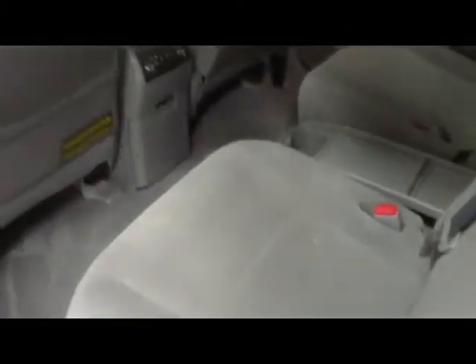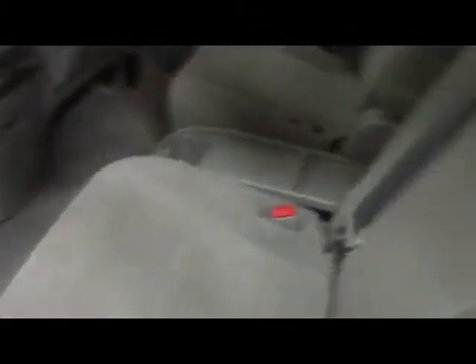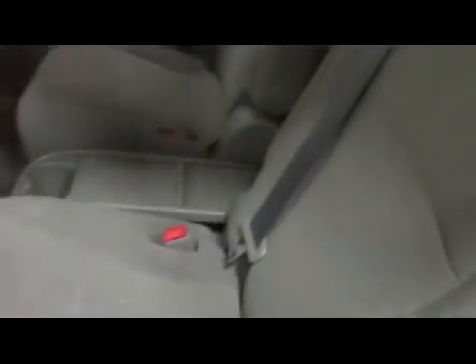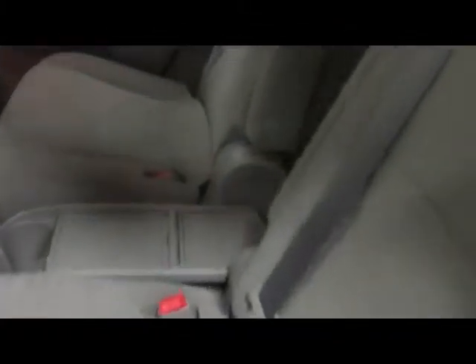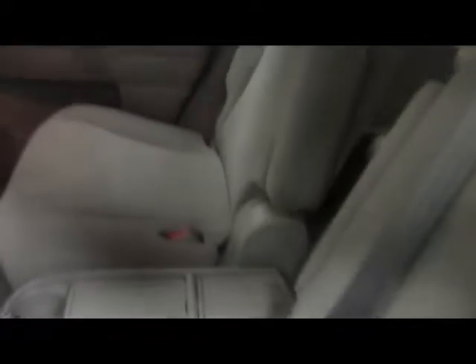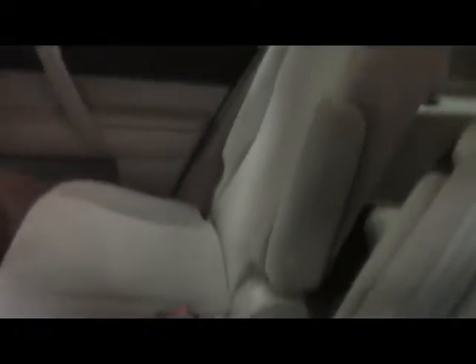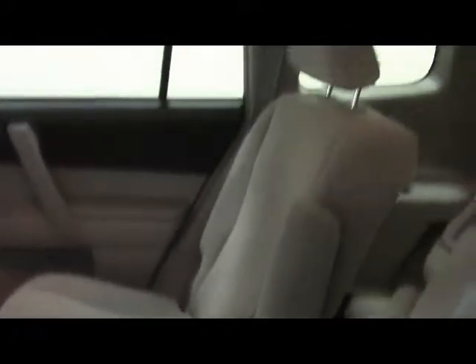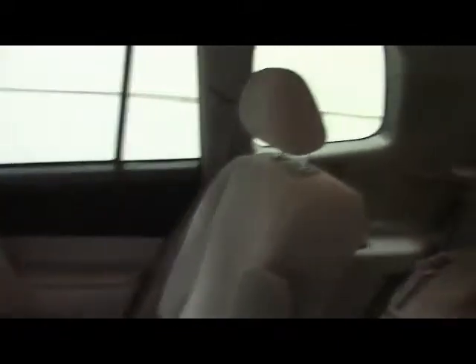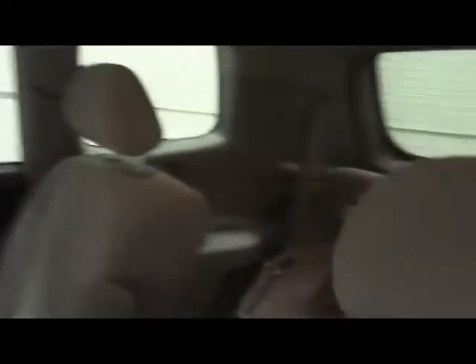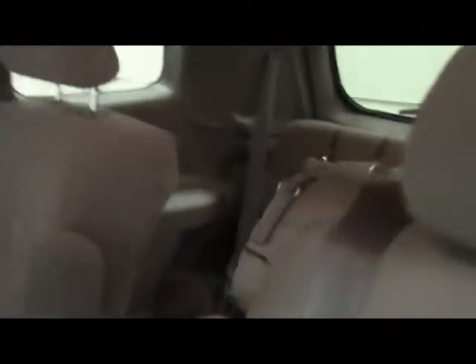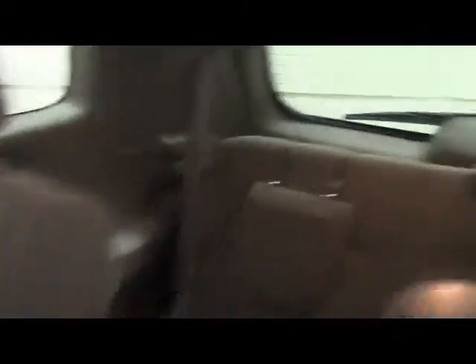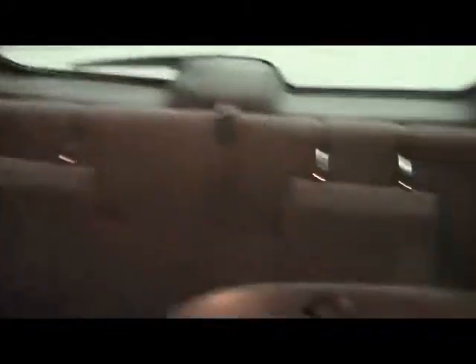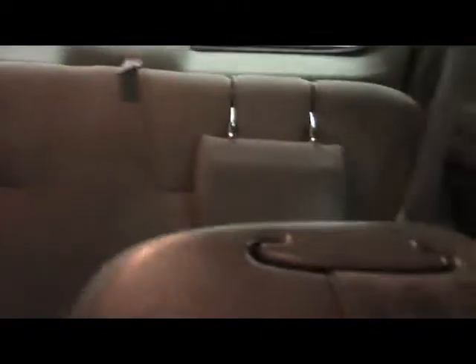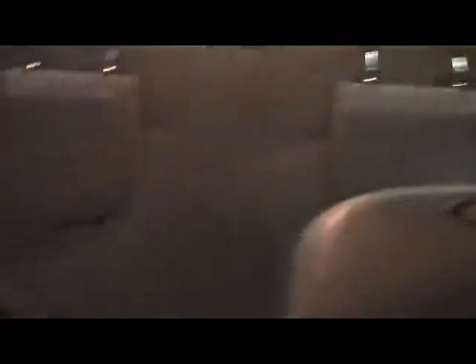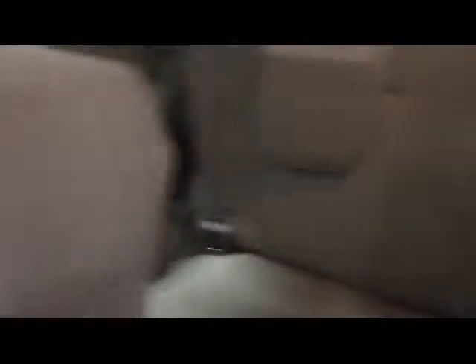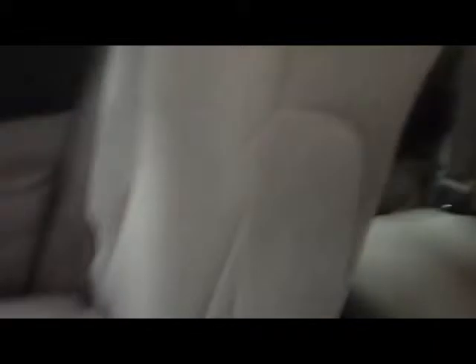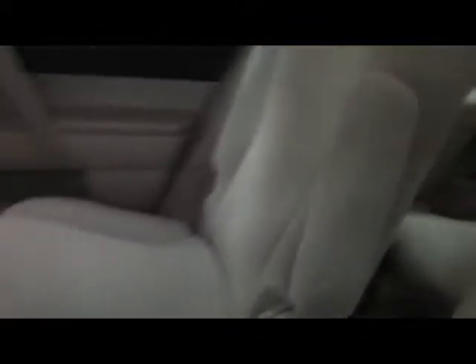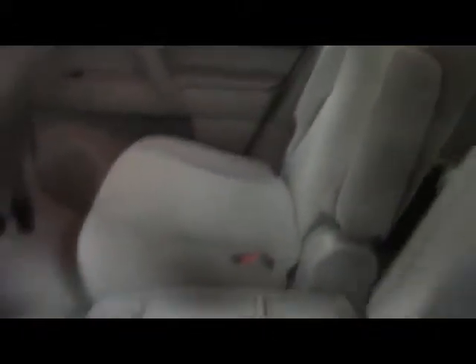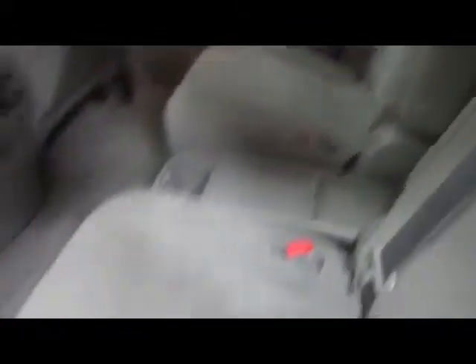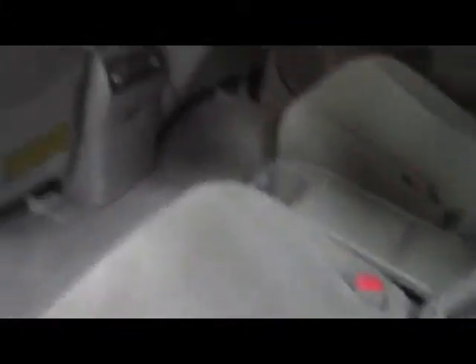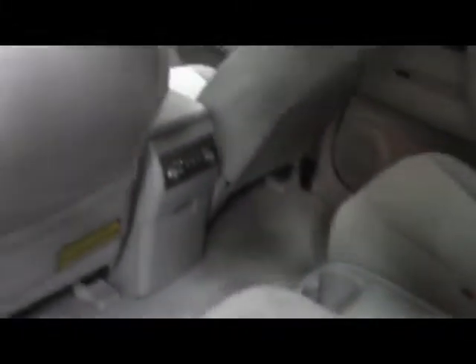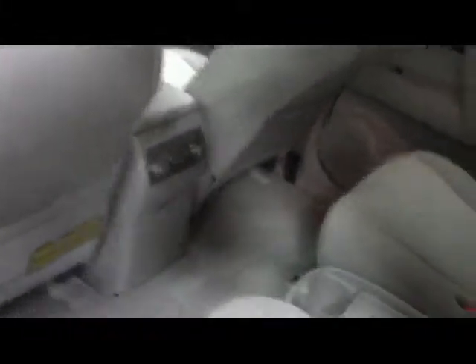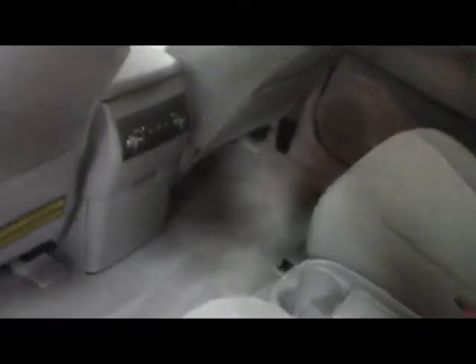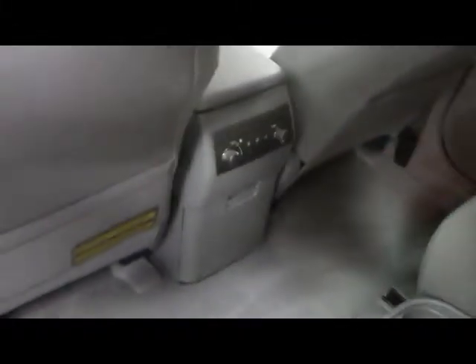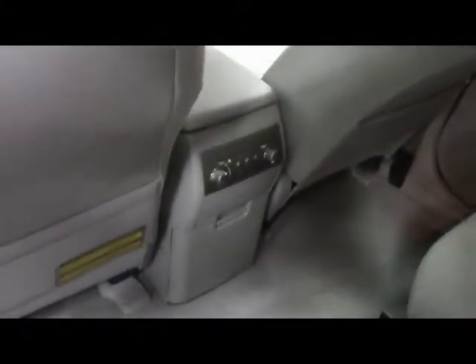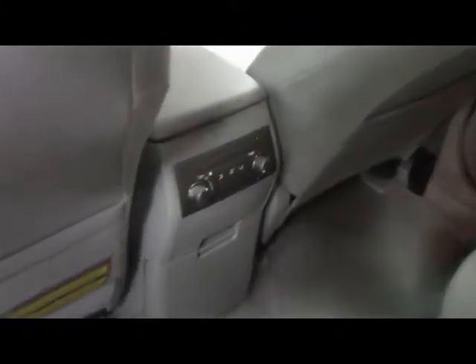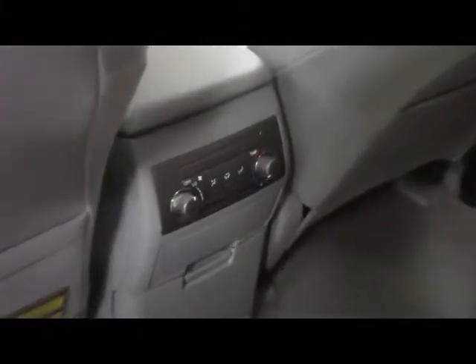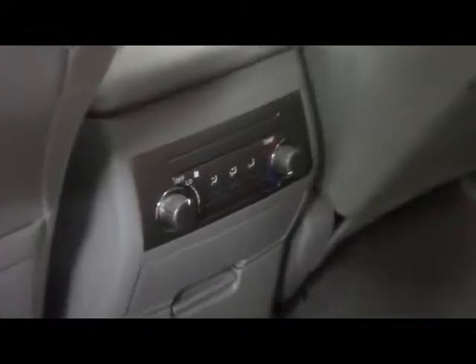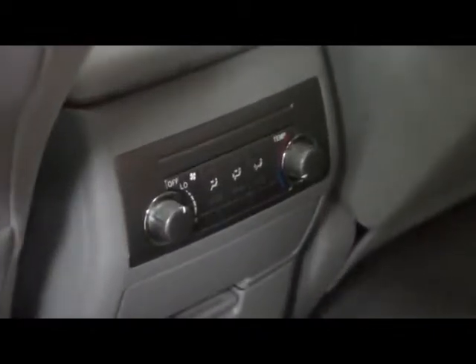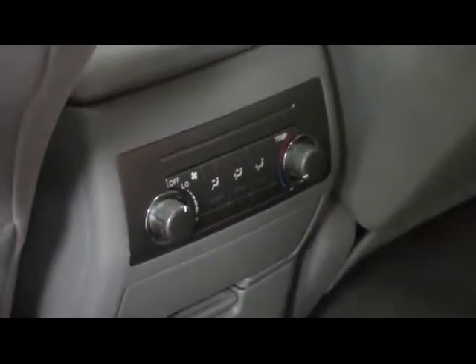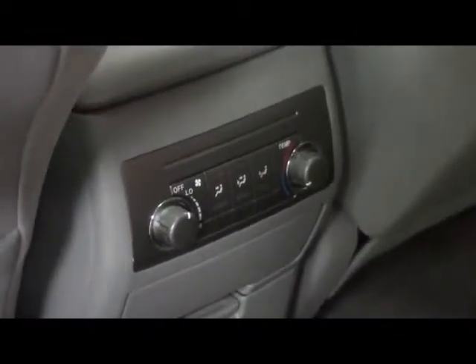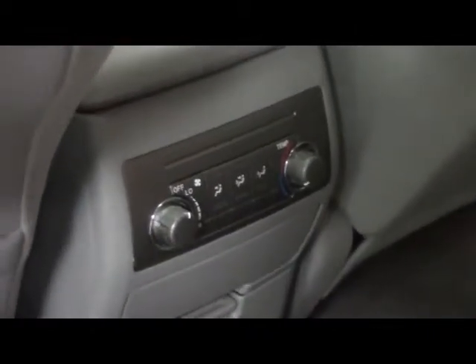We have a cloth interior throughout, with seating for six — two in the very back, two in the middle, and two up front. In the middle we have a set of climate controls.